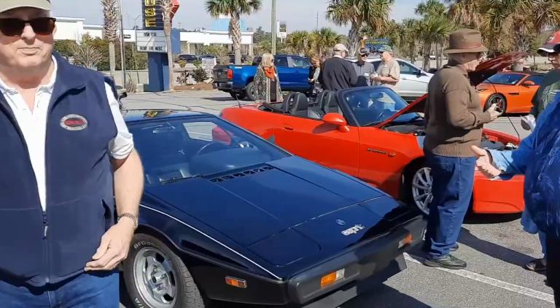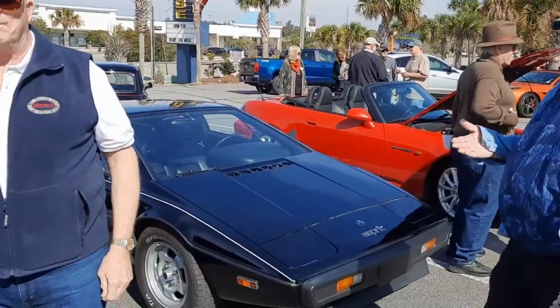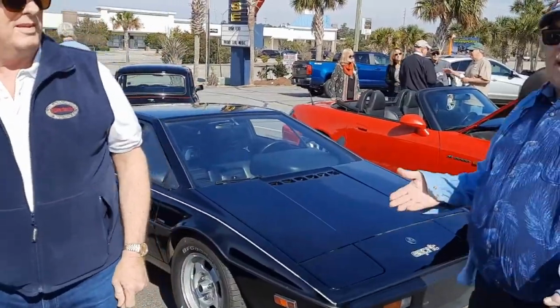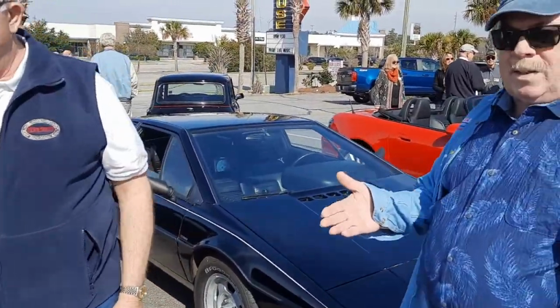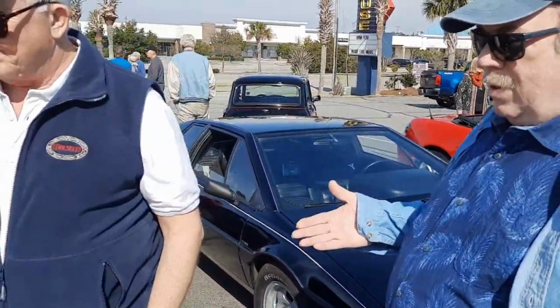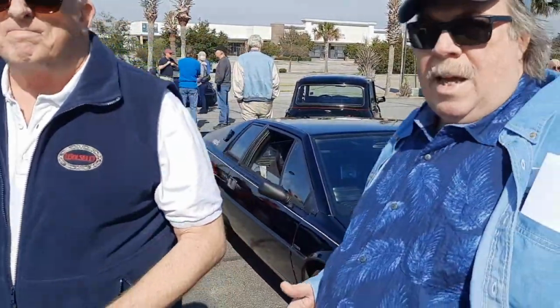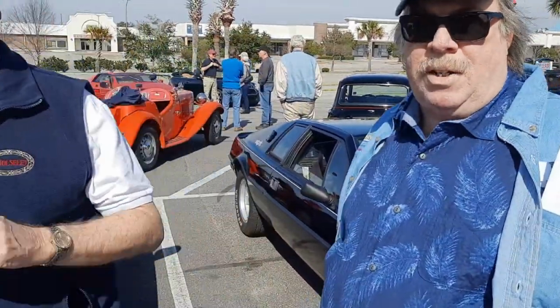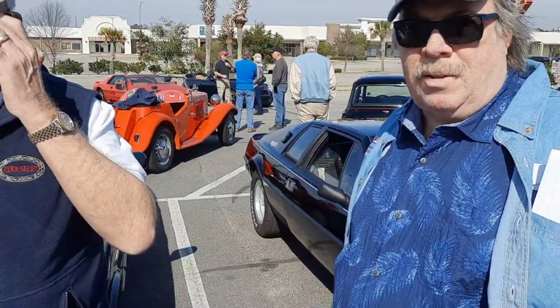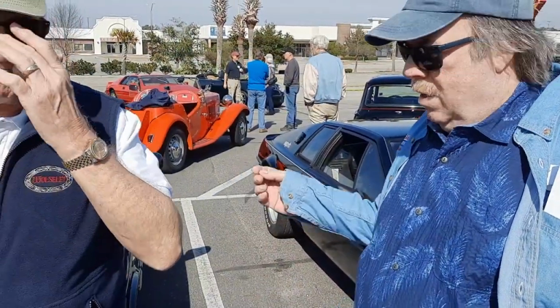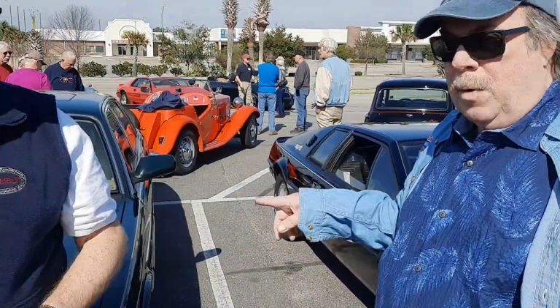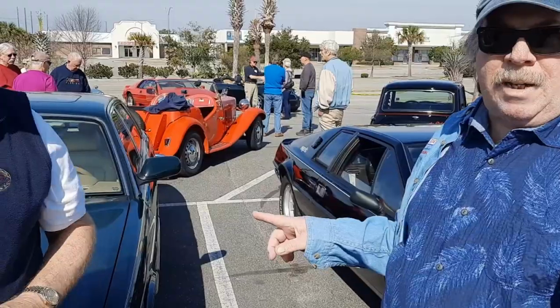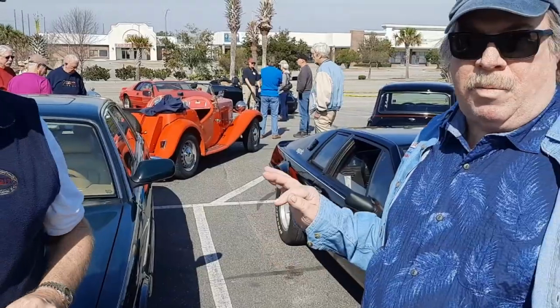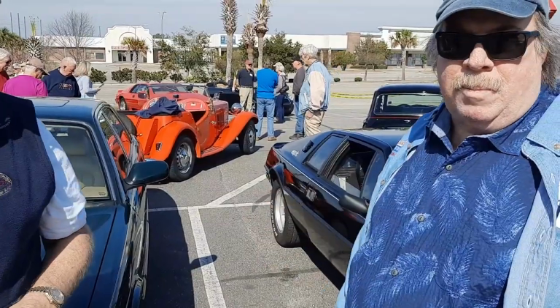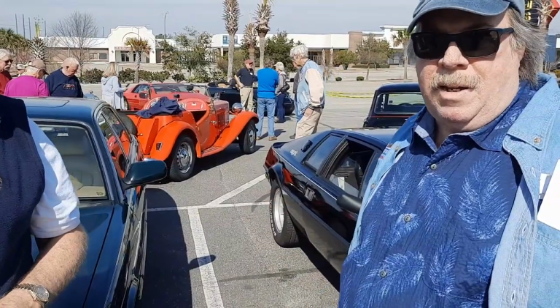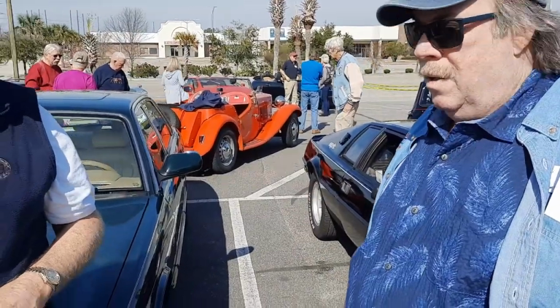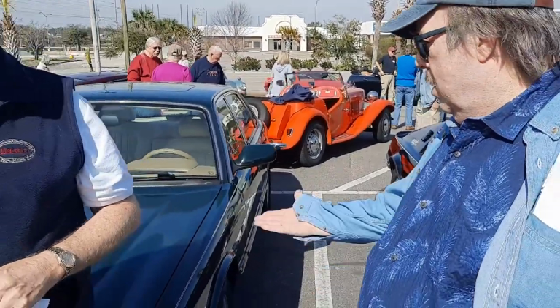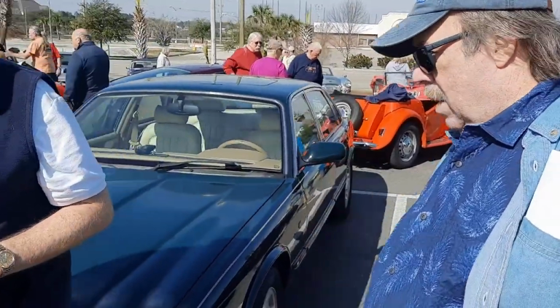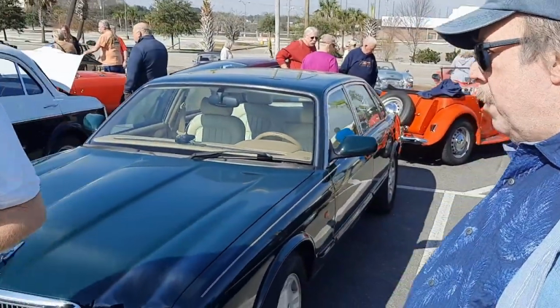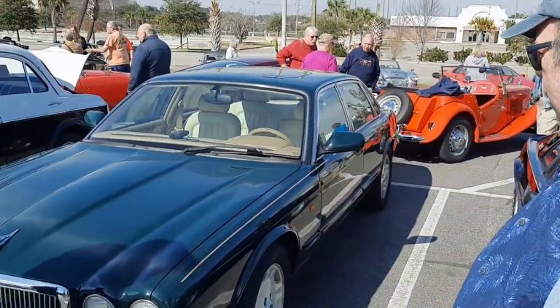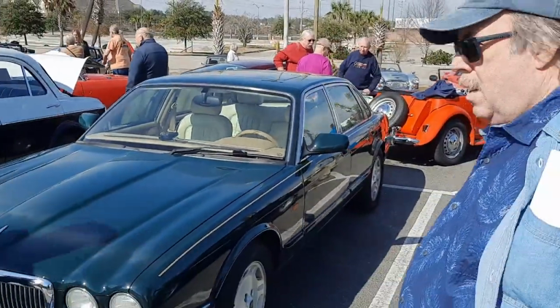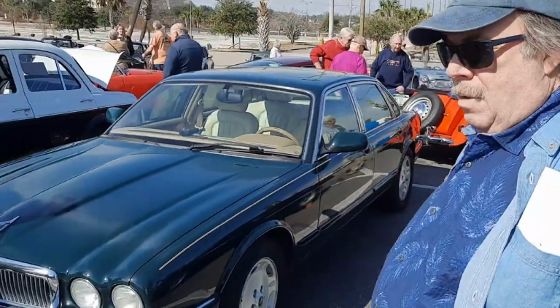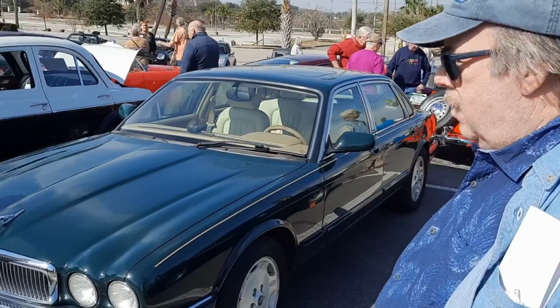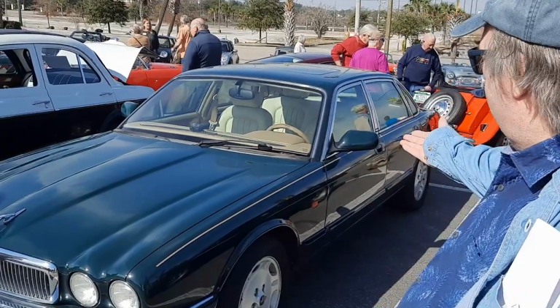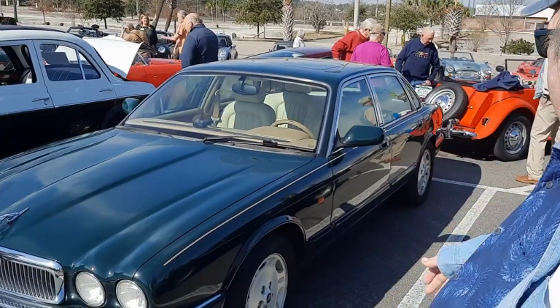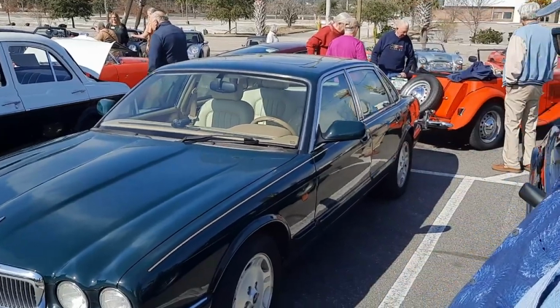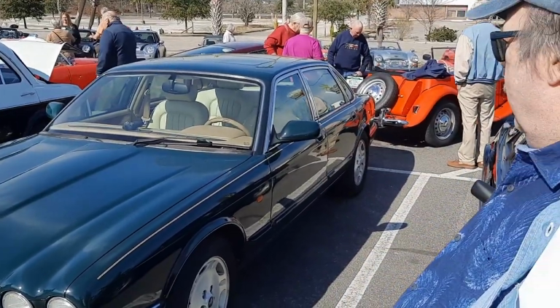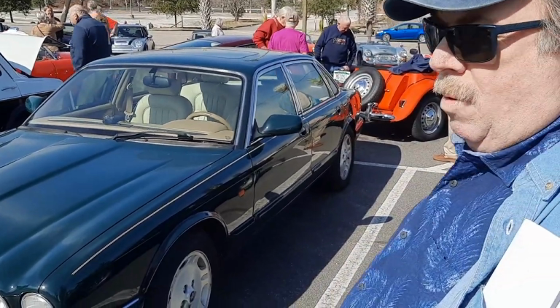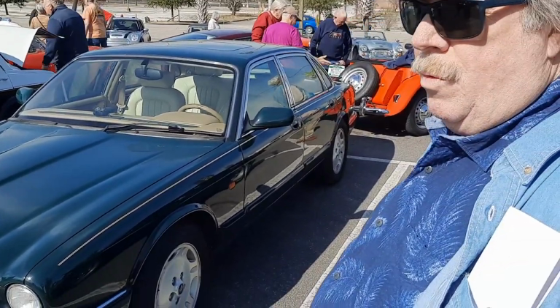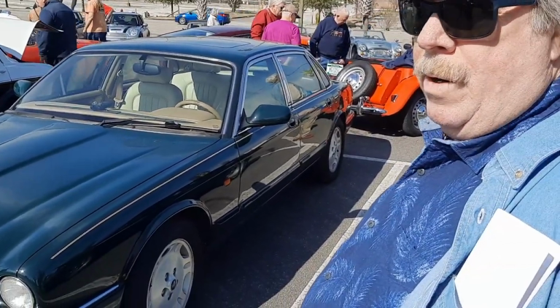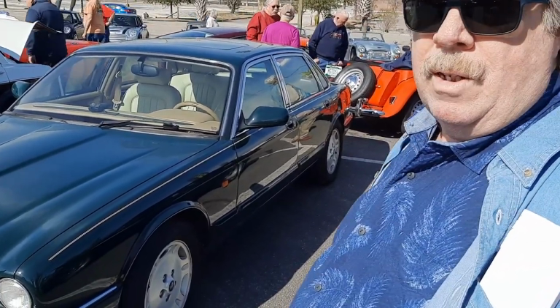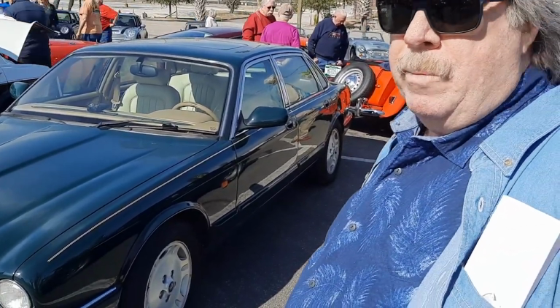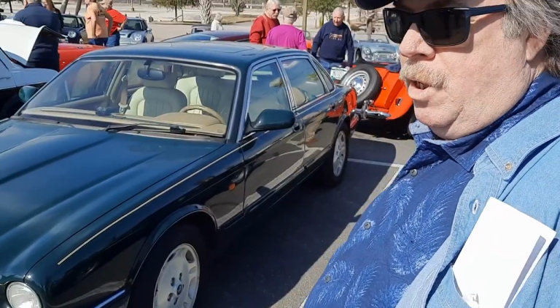This is a 1996 XJ6 — fuel-injected, one of three years made. Never been rusted. The thing is mint. That's what we use for air conditioning instead of the MGB GT.